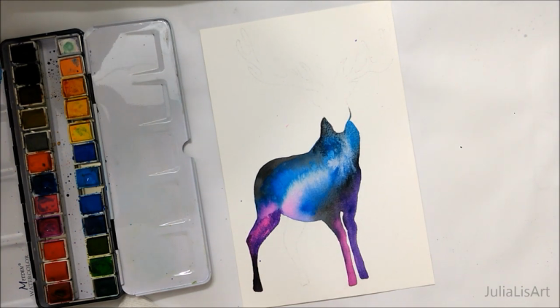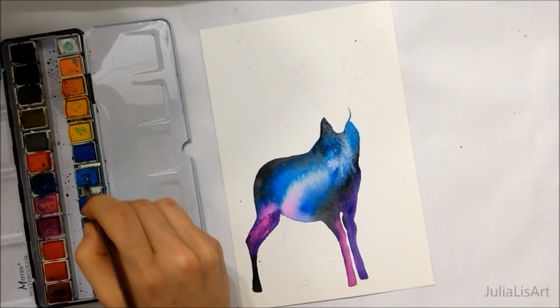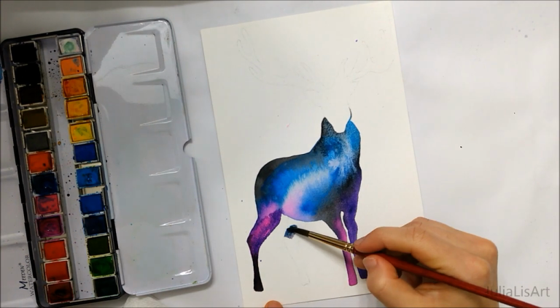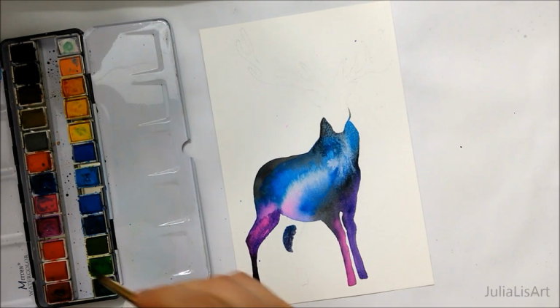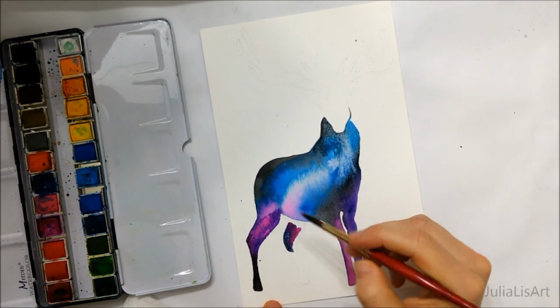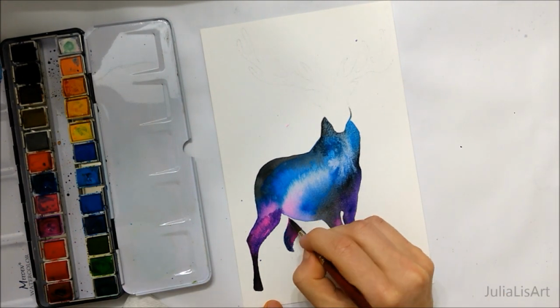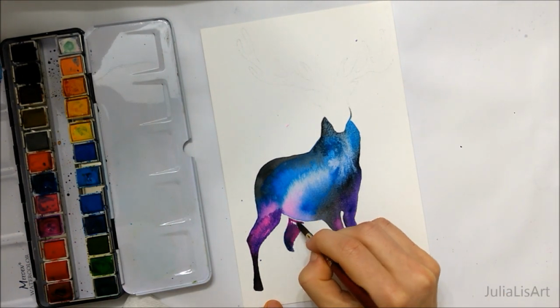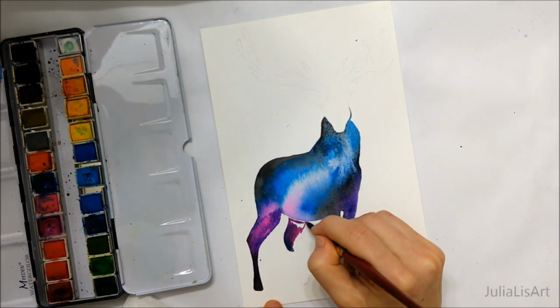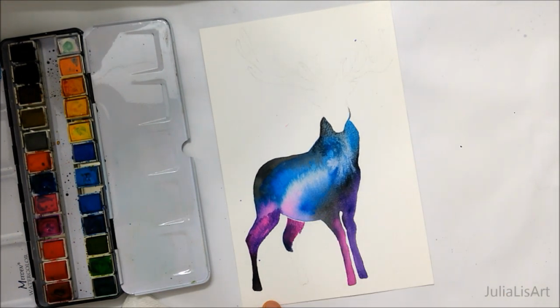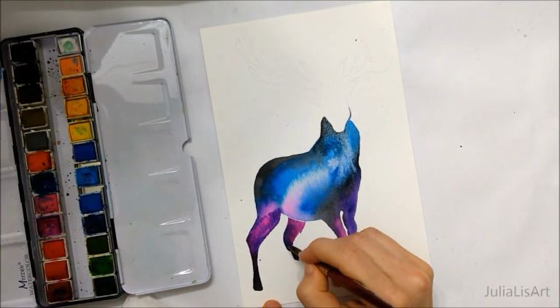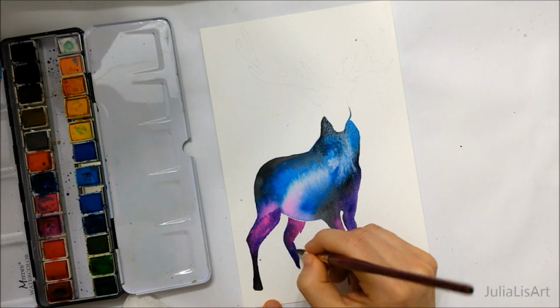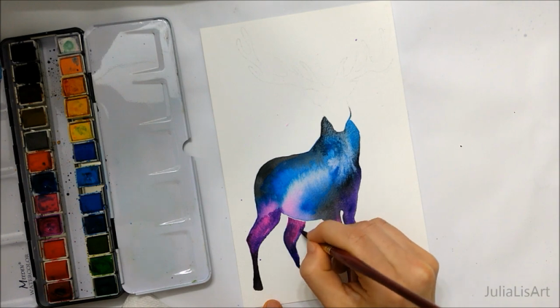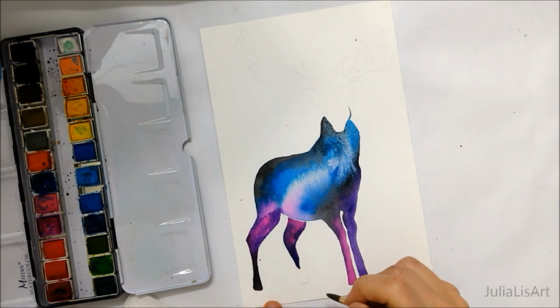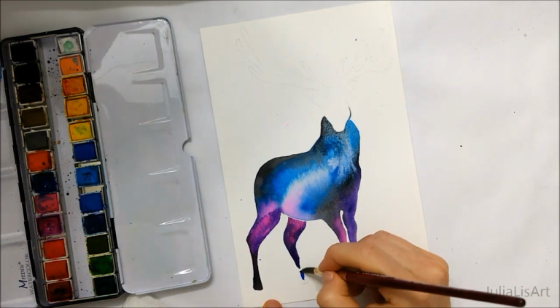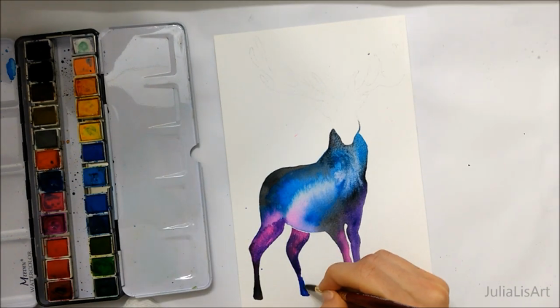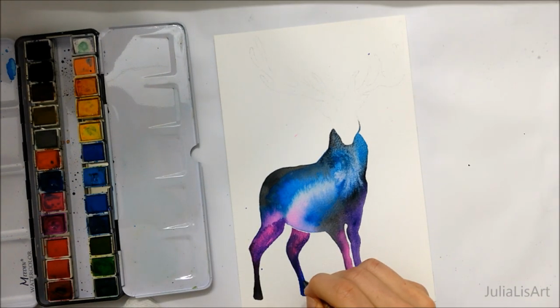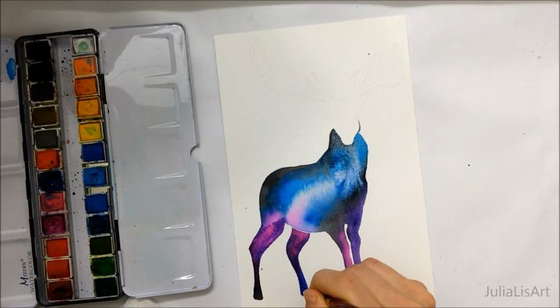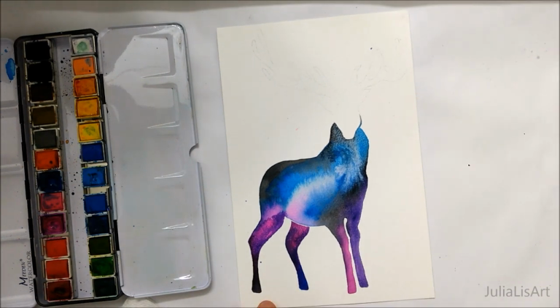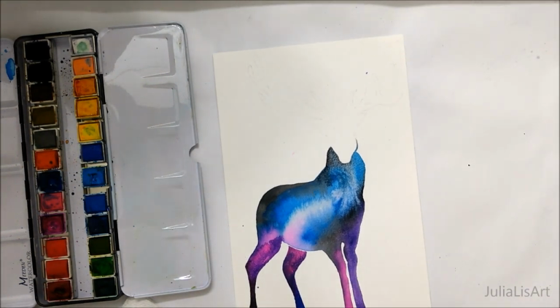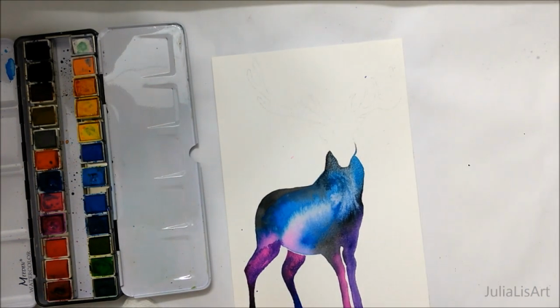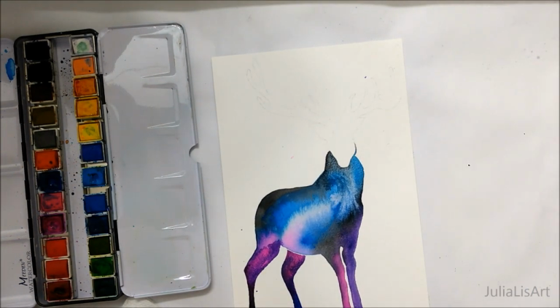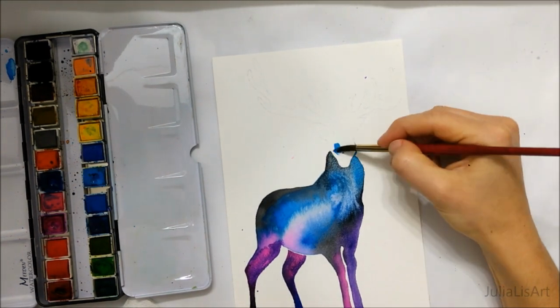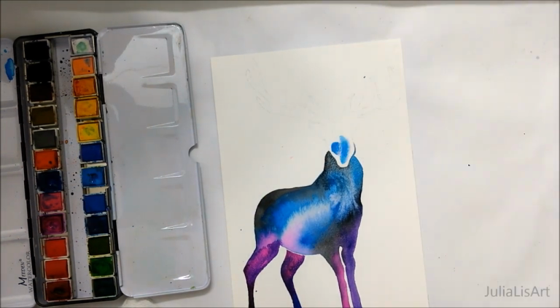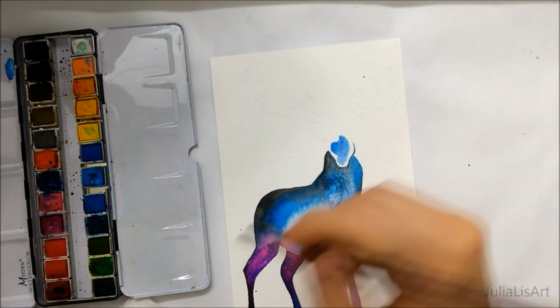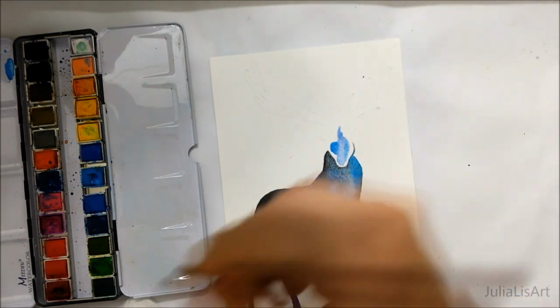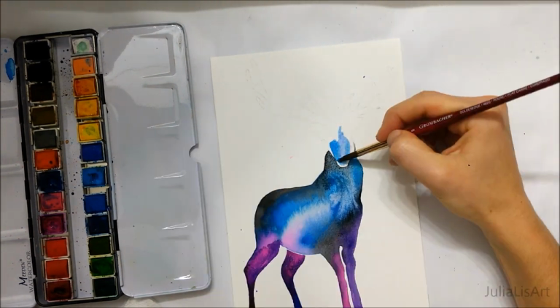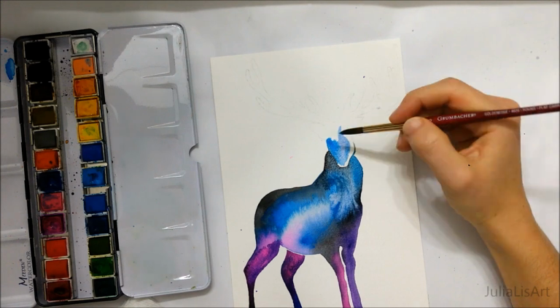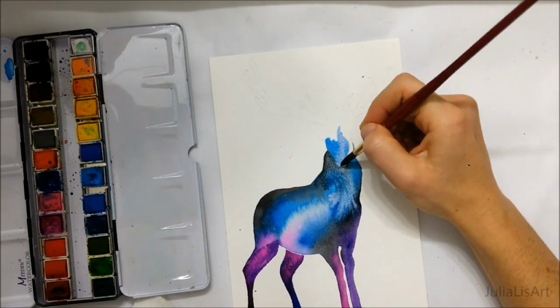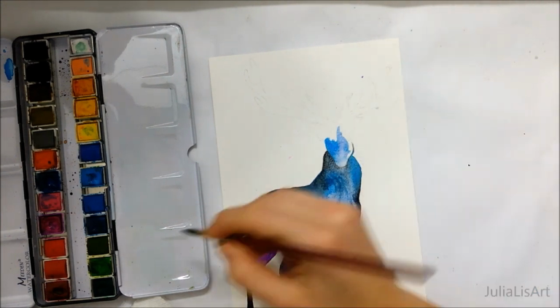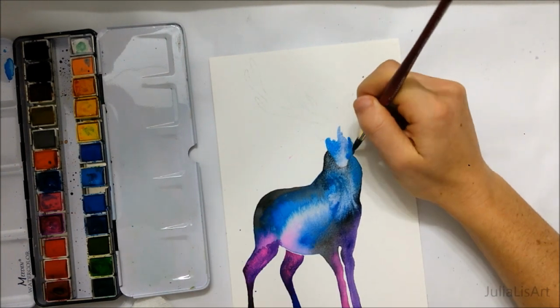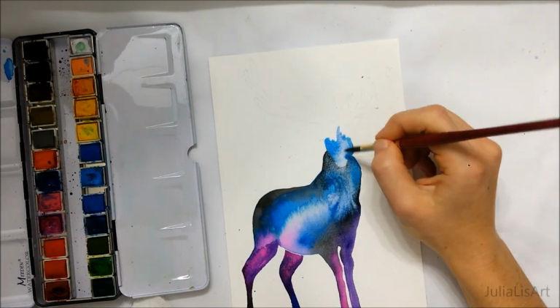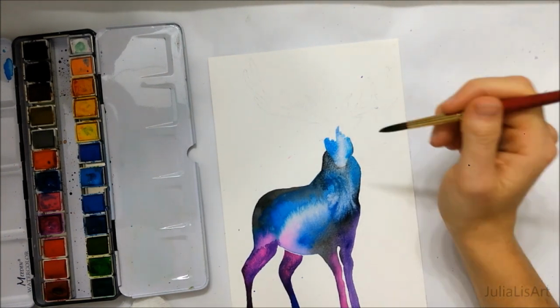I also painted the legs a little bit darker as well, just to add some intensity to the photo, since the body of the deer is a little bit lighter.